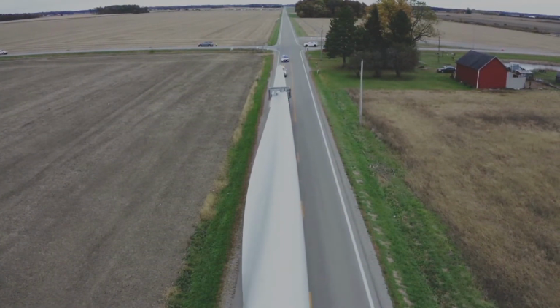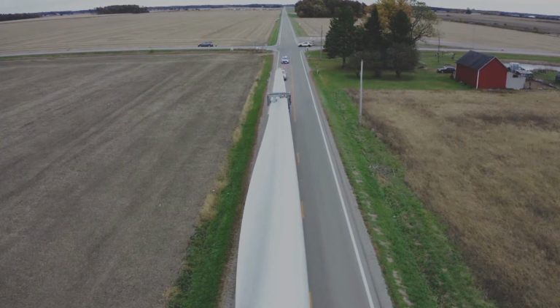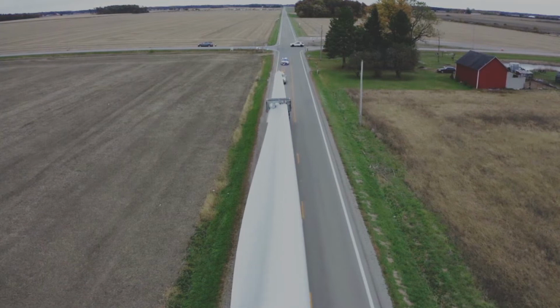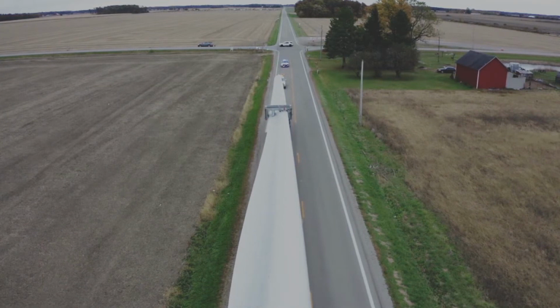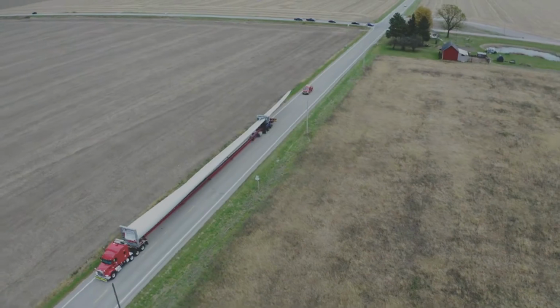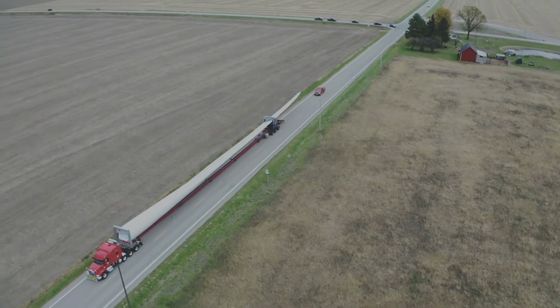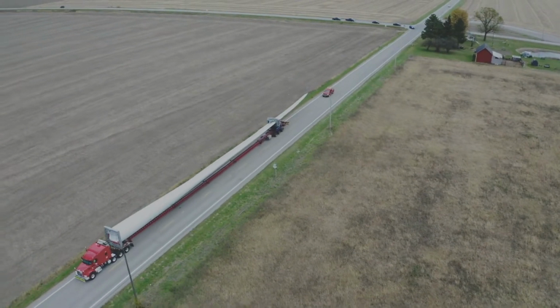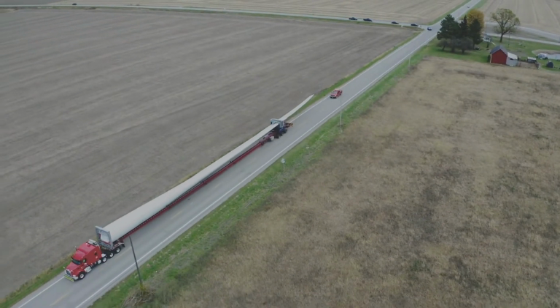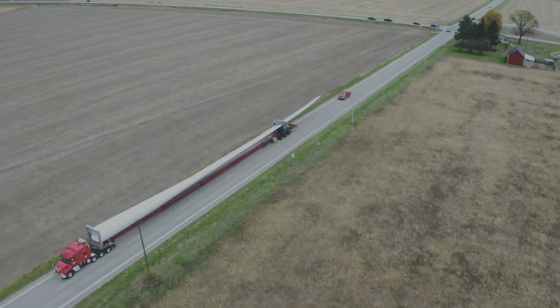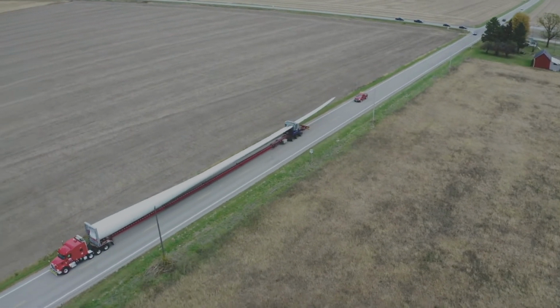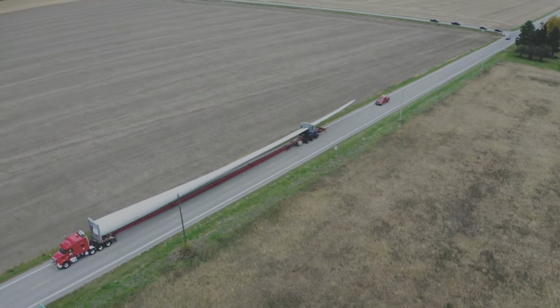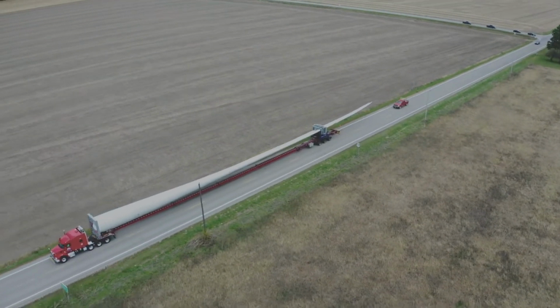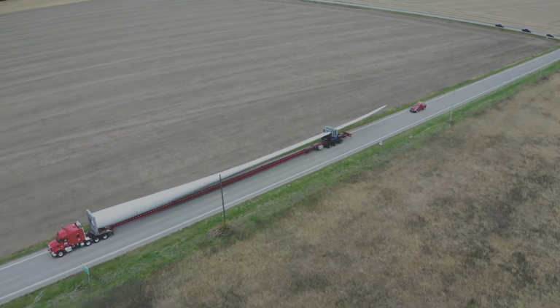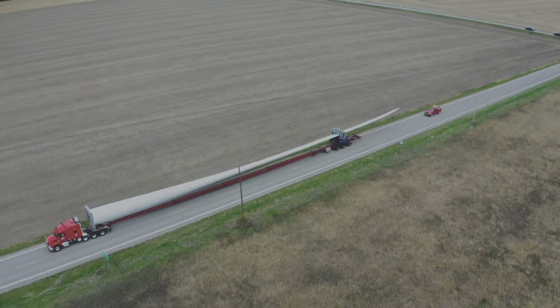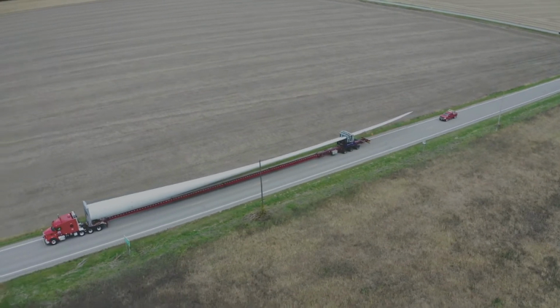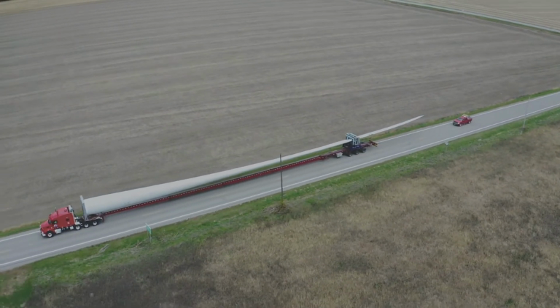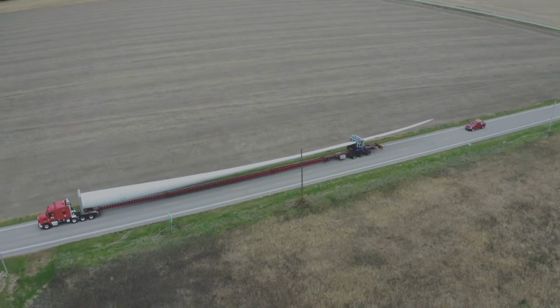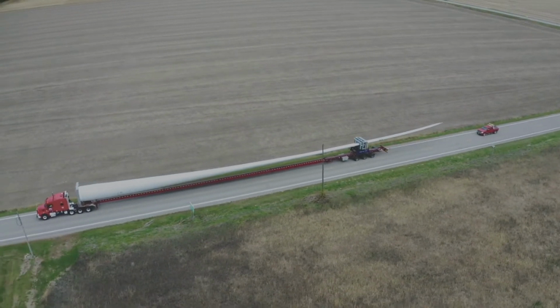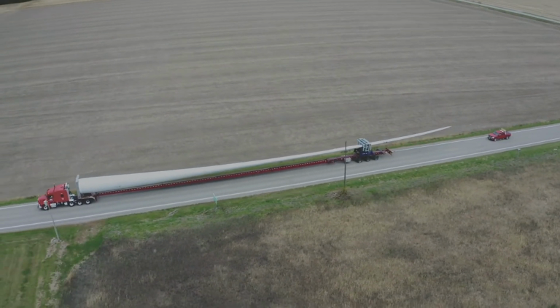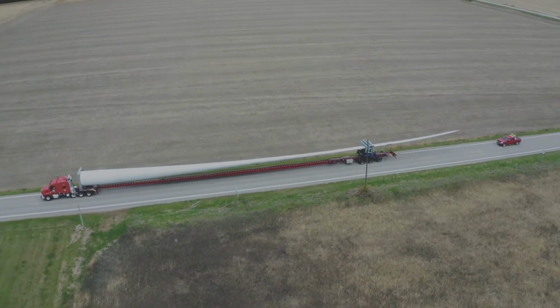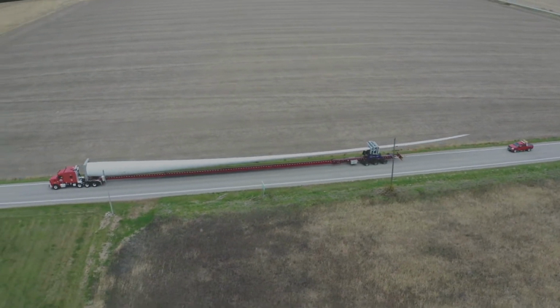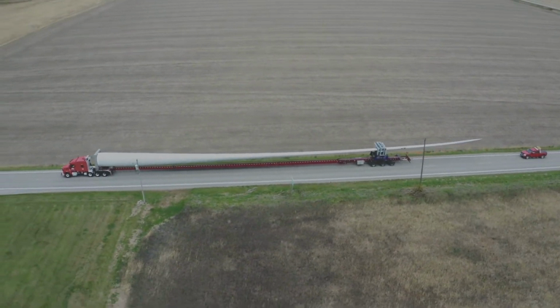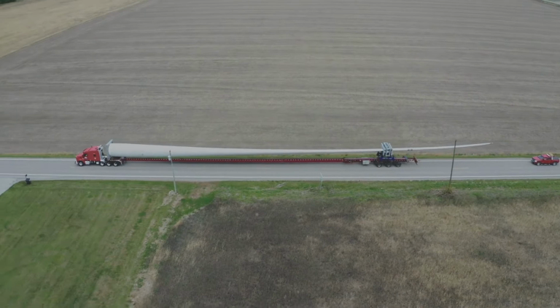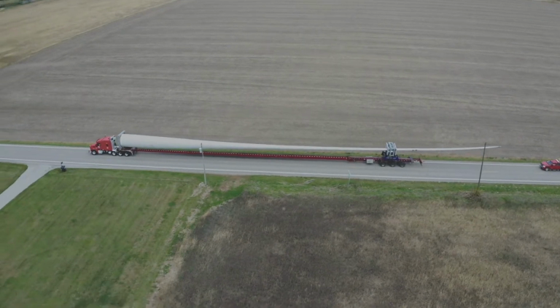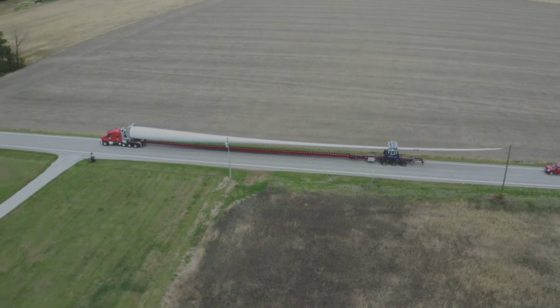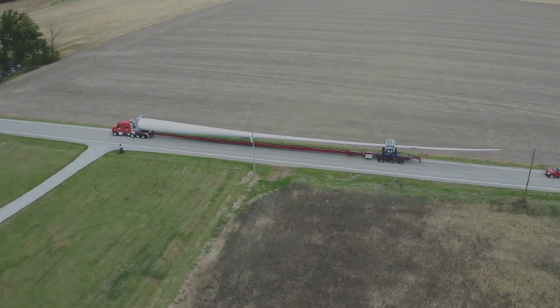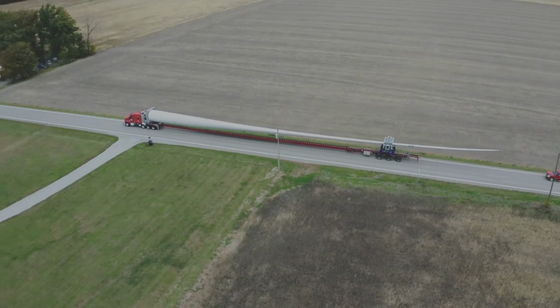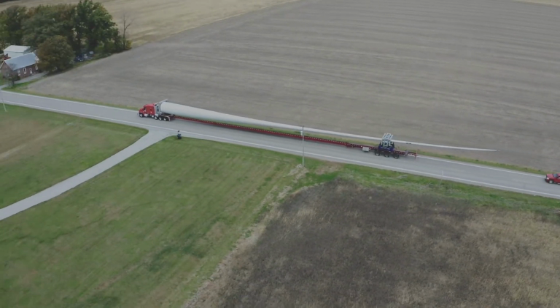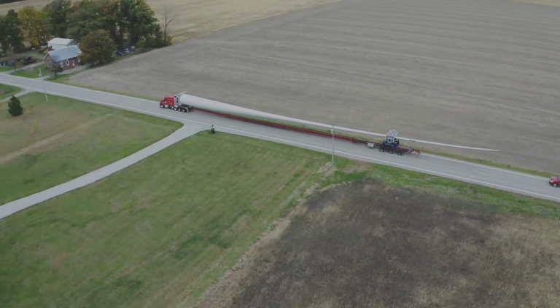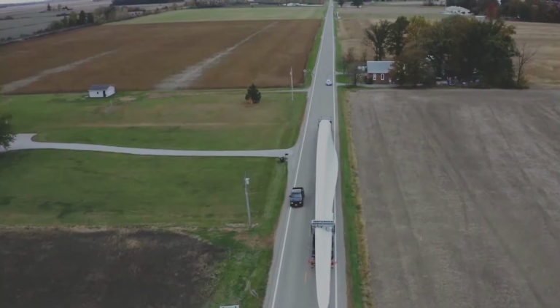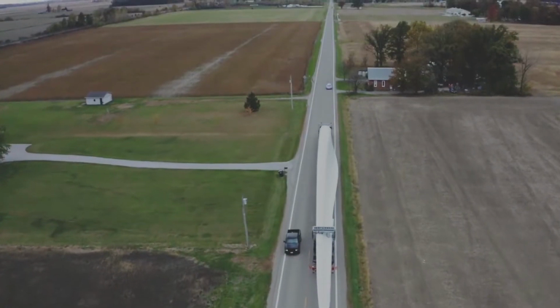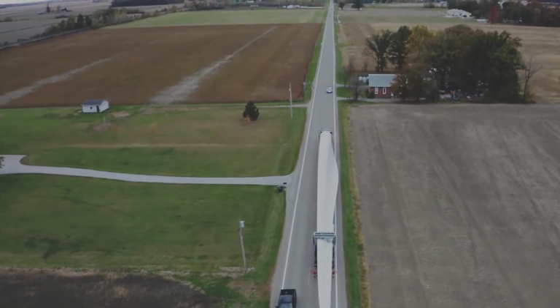The specifications around this extremely large blade are so new that our engineering team had to create fully custom solutions, working with the customer's chosen transportation provider in order to ensure no challenges occurred along the route through this rural farming district.